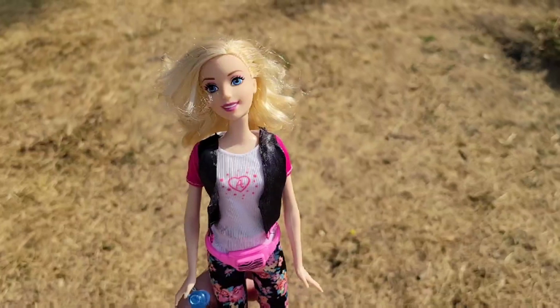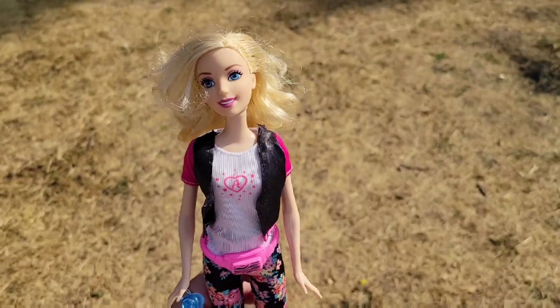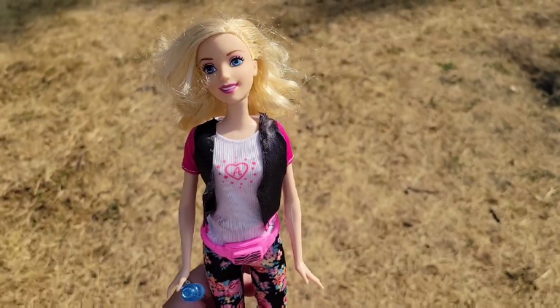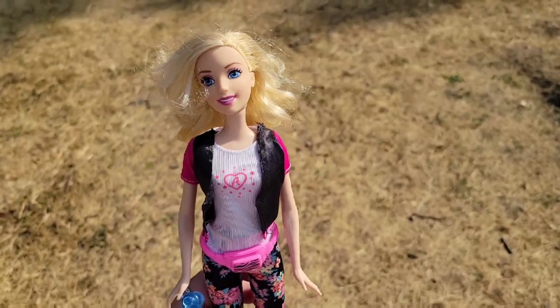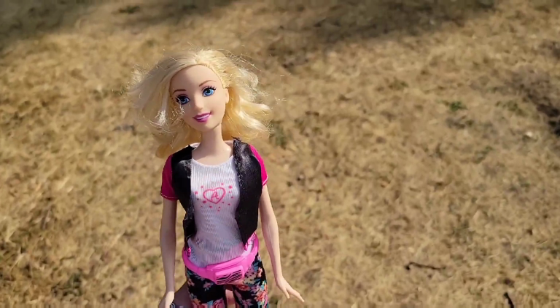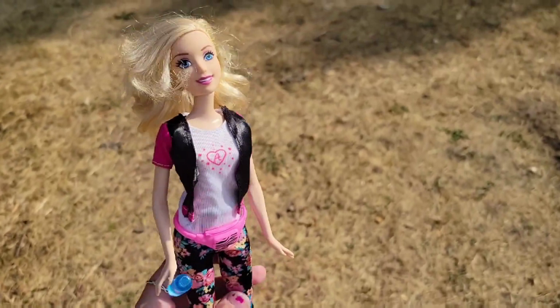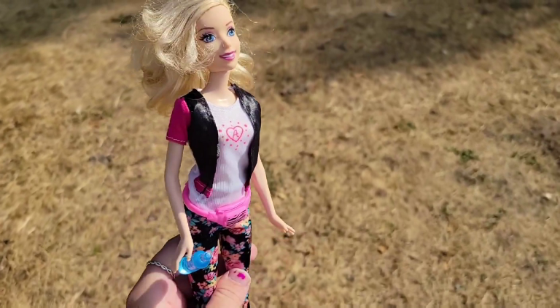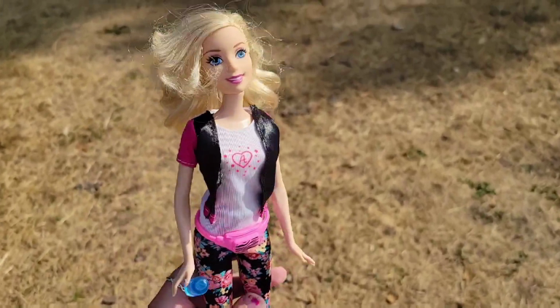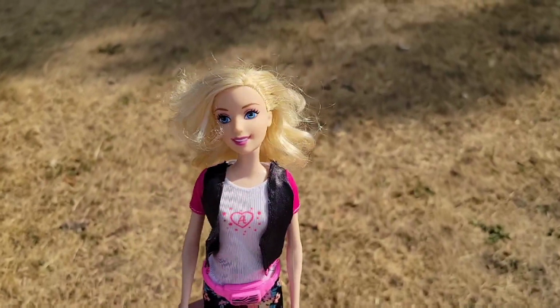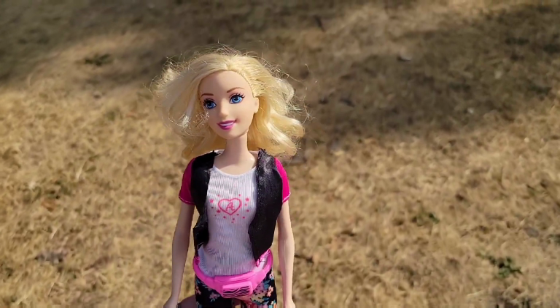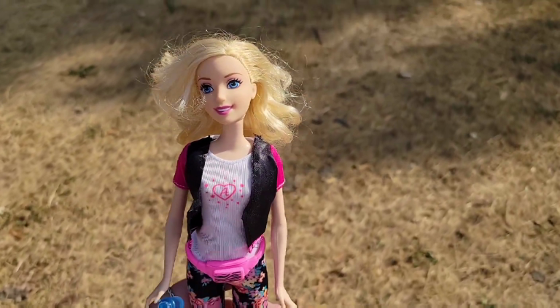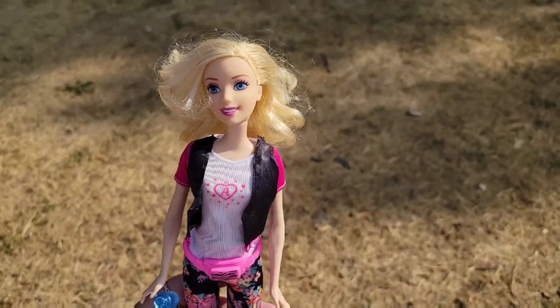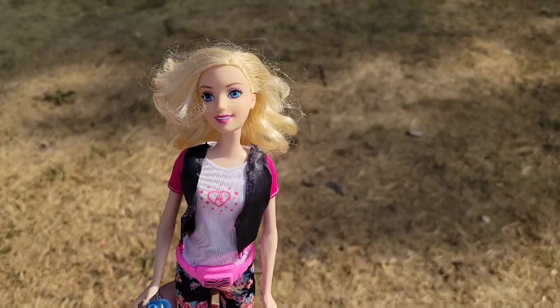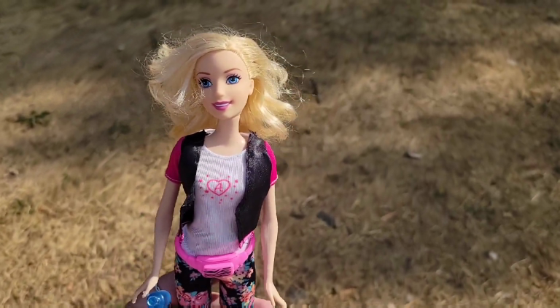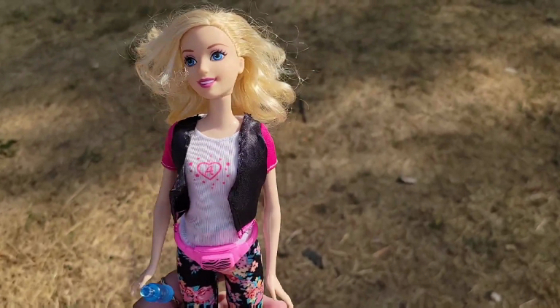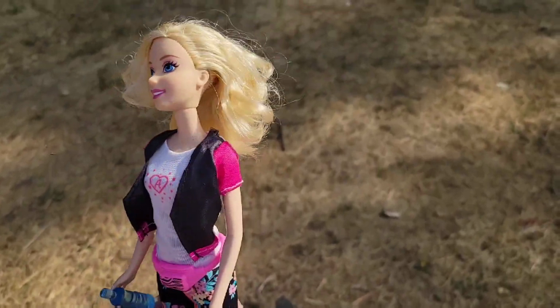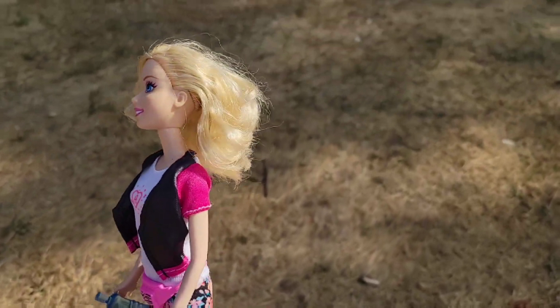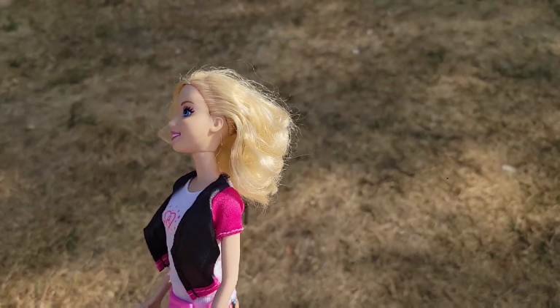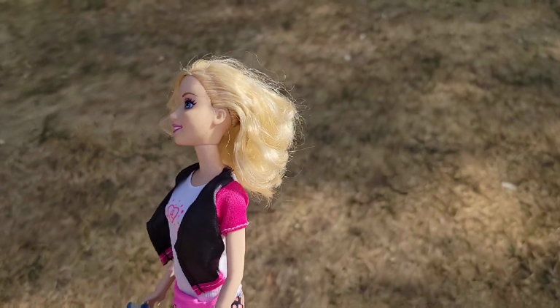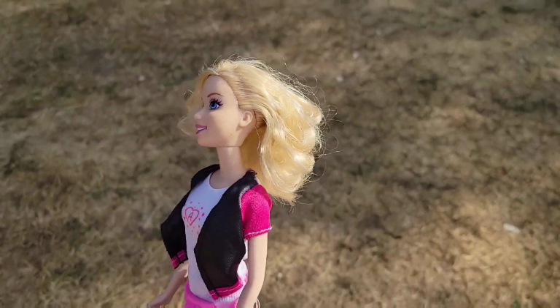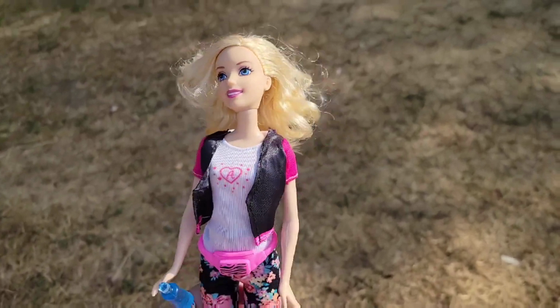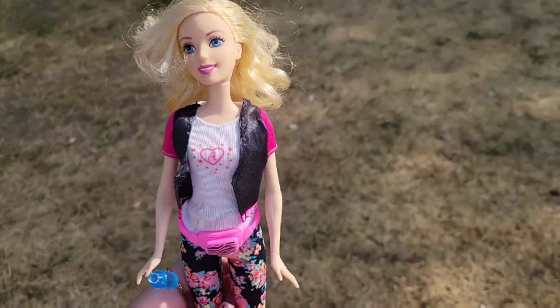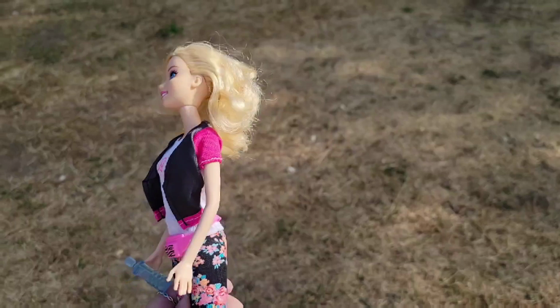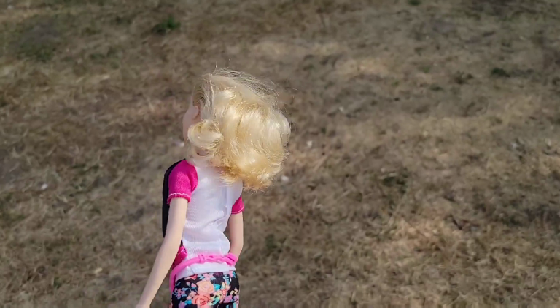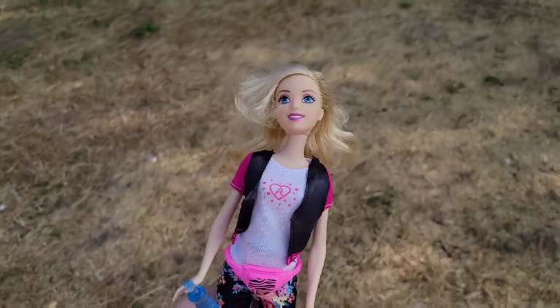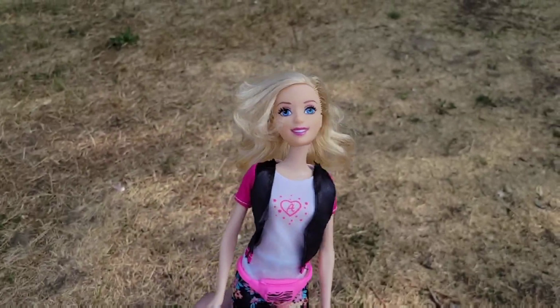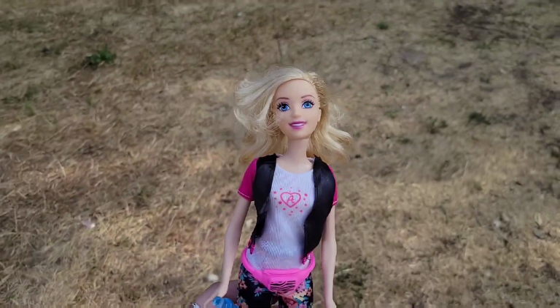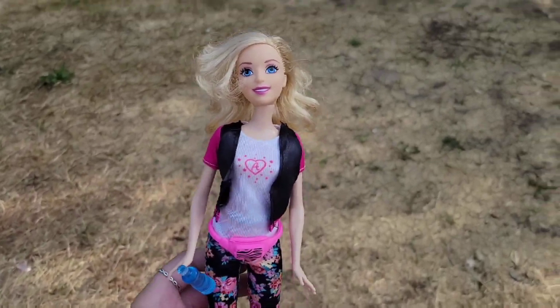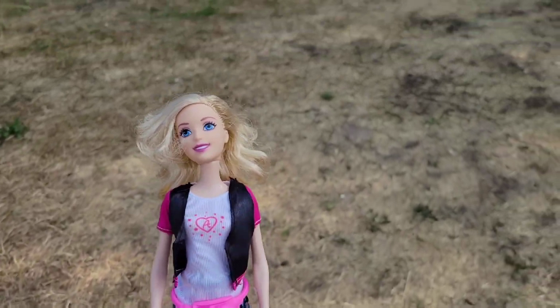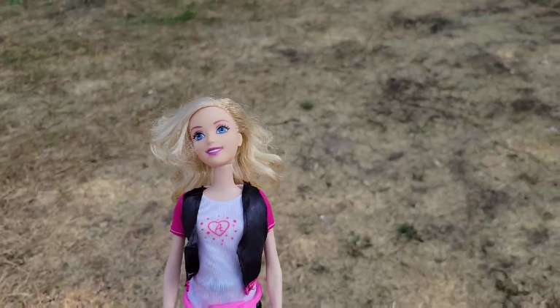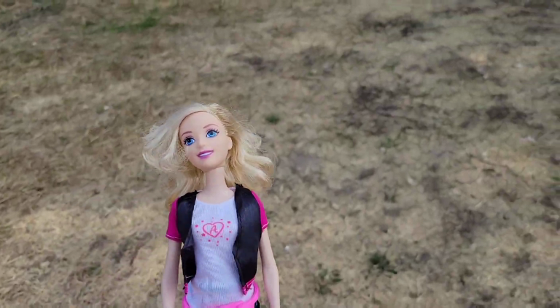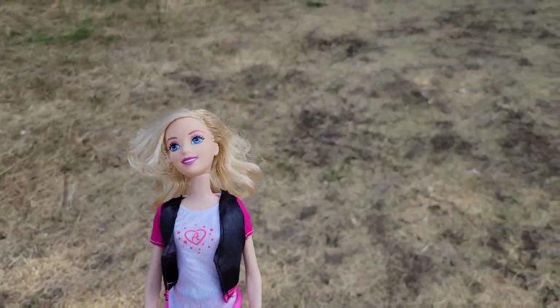Hi Barbie! This actually isn't a Barbie, but I thought that I would take her. This is a Disney Cinderella — I think she is Mattel — so, Barbie adjacent.